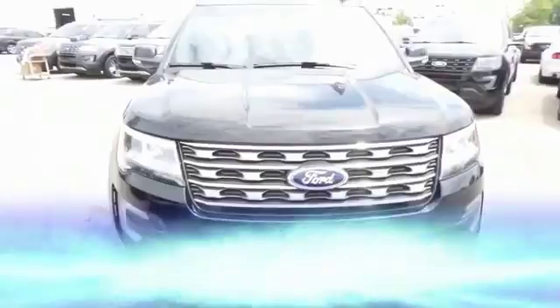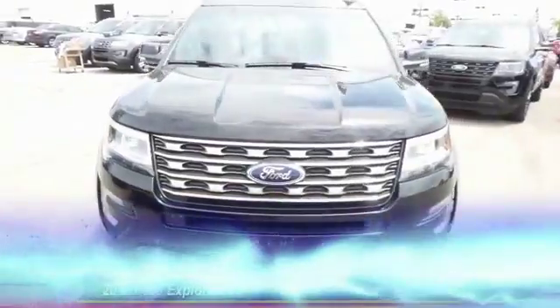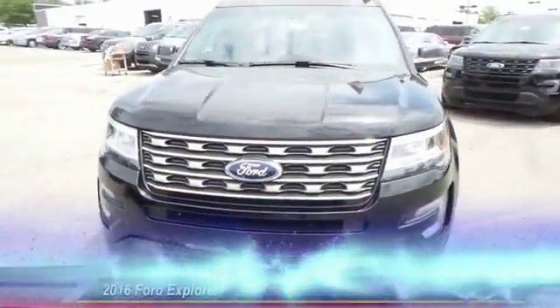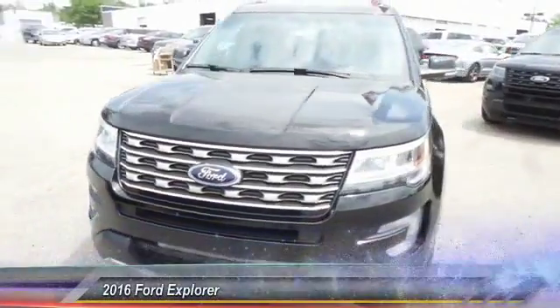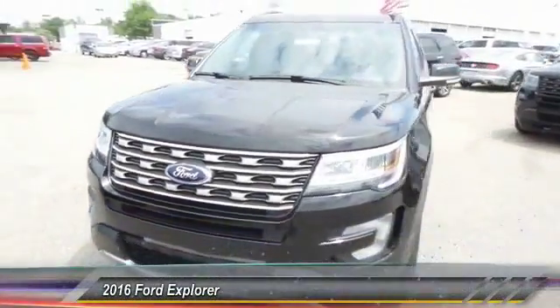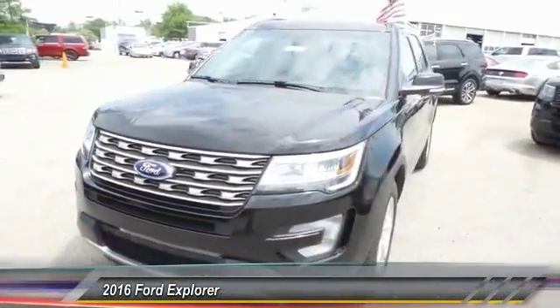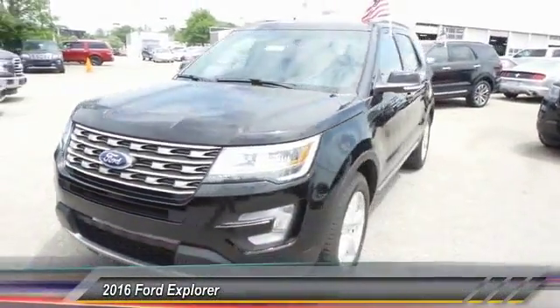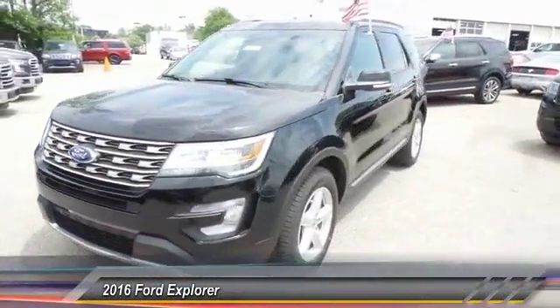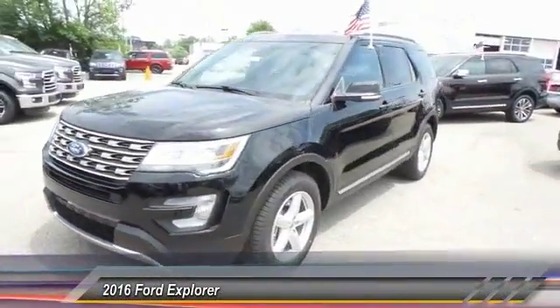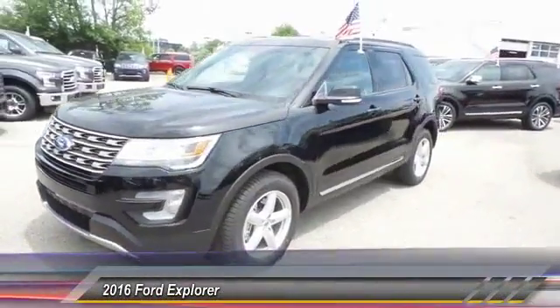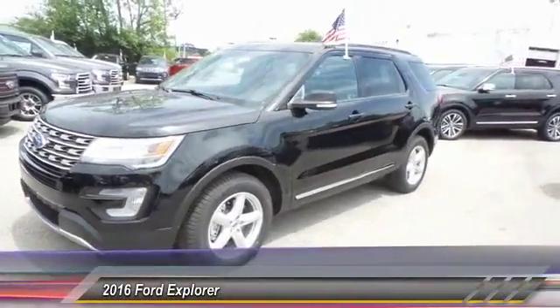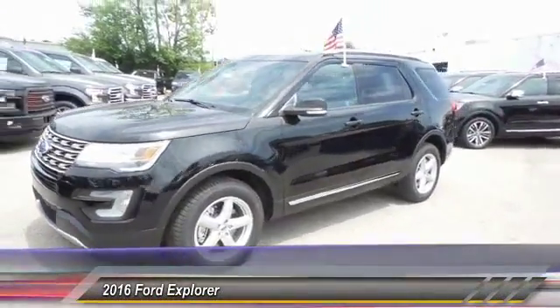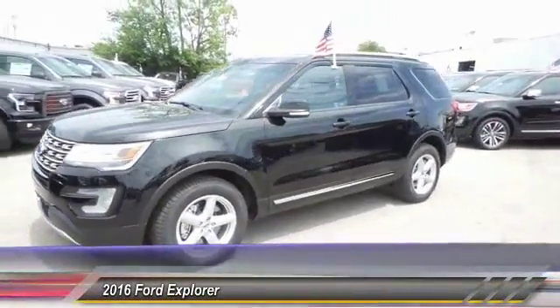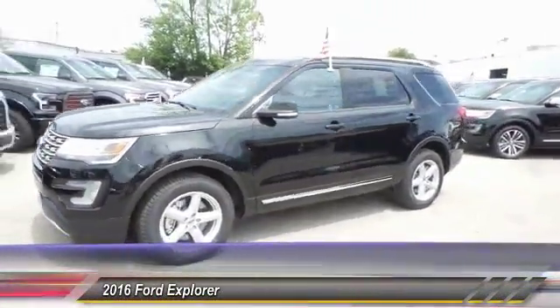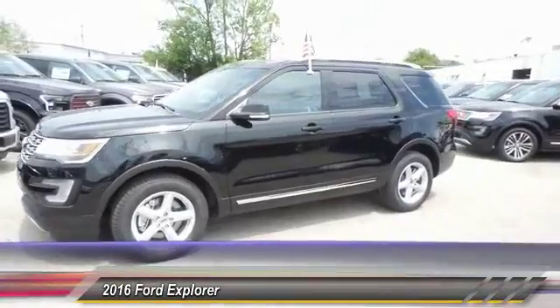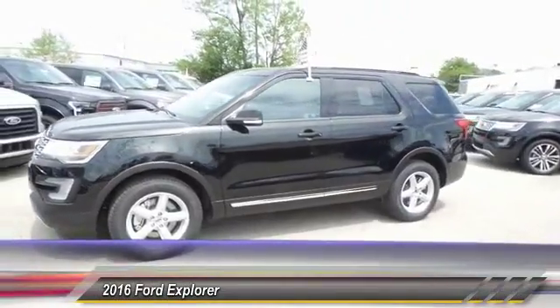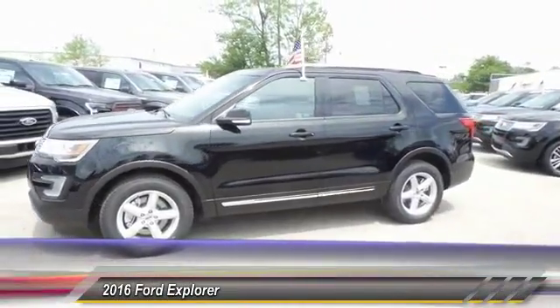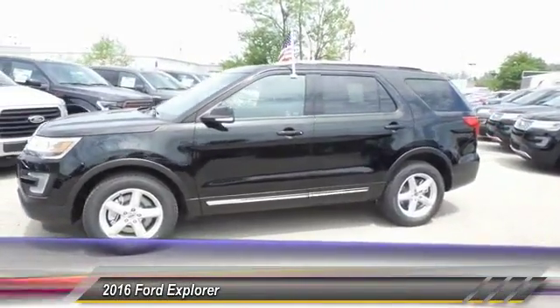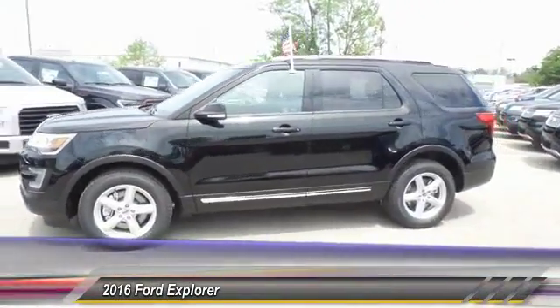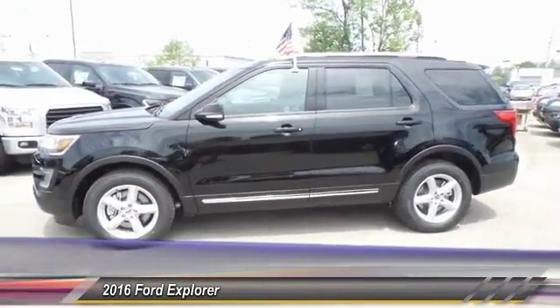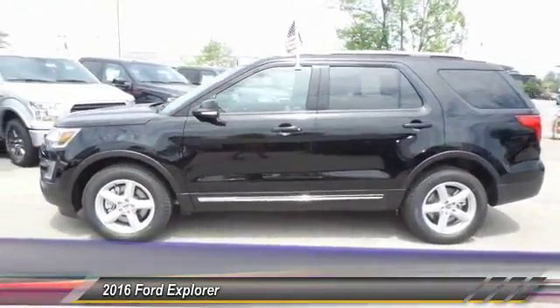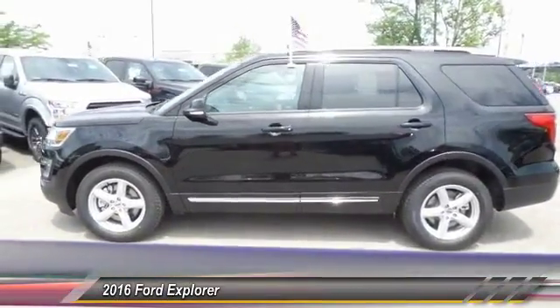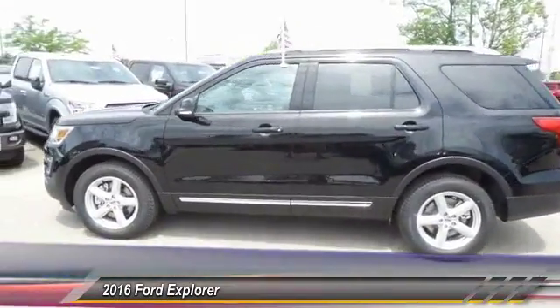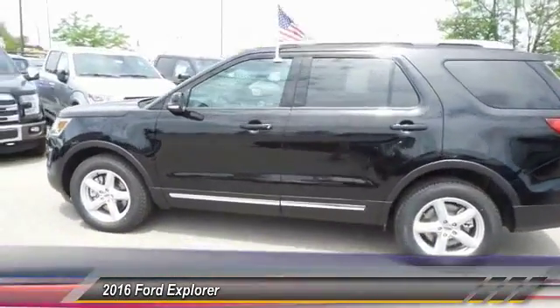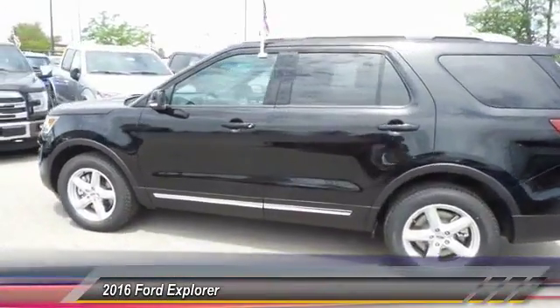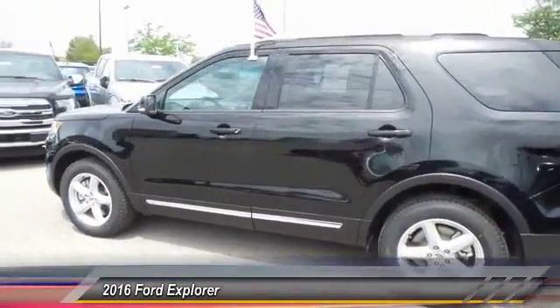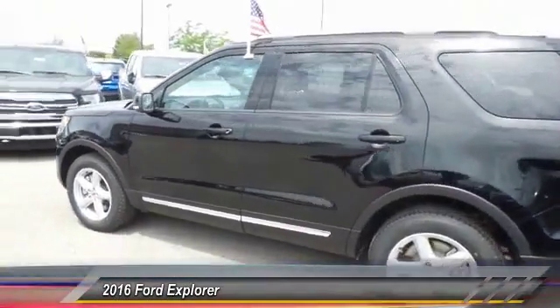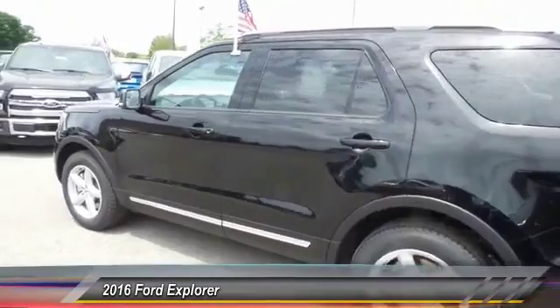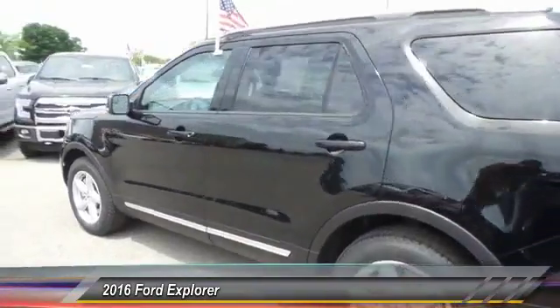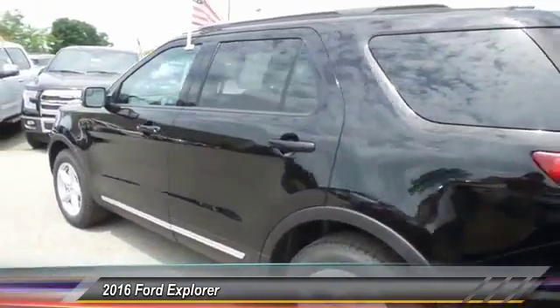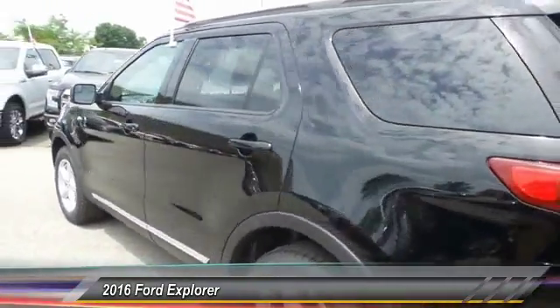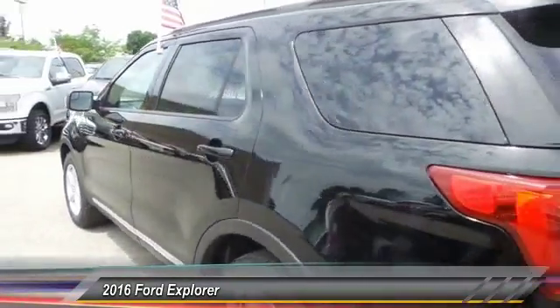The 2016 Ford Explorer. You've got a lot of capabilities to call on in a Ford Explorer. Don't underestimate your choices. And it's priced below $35,000.